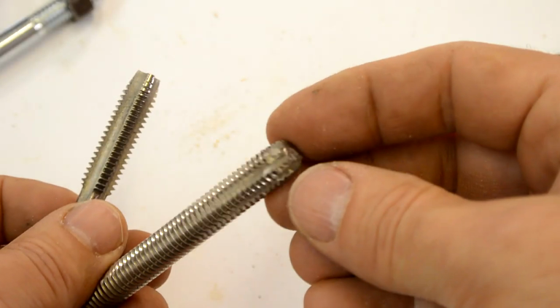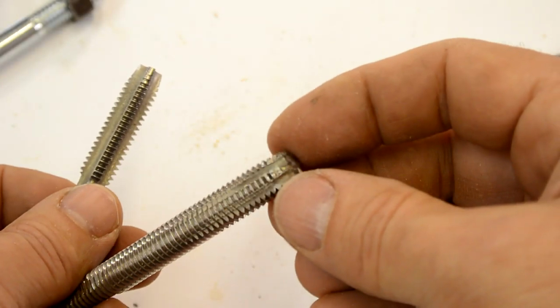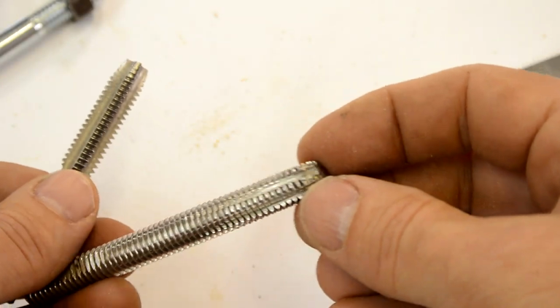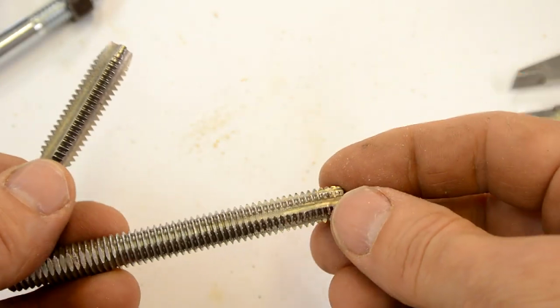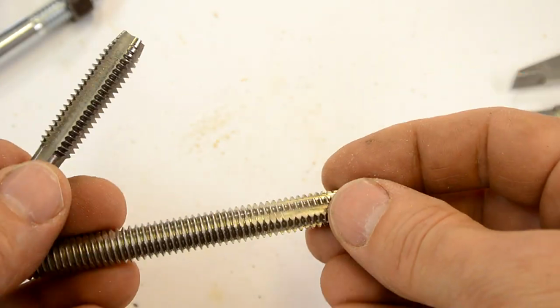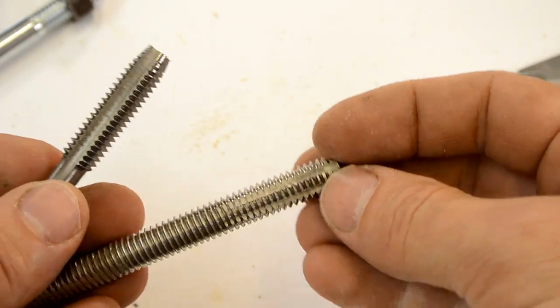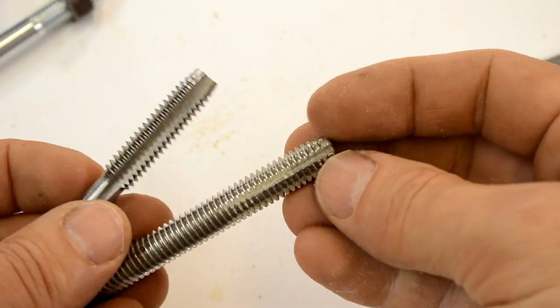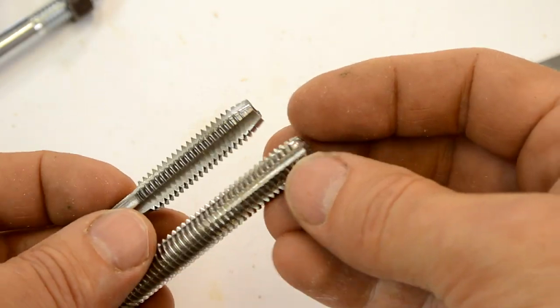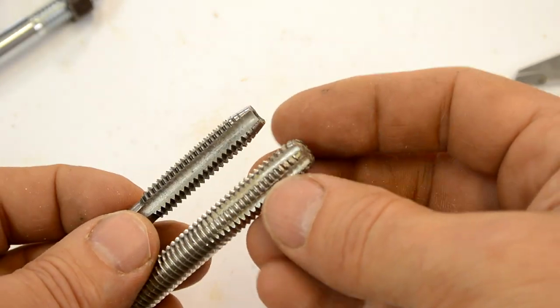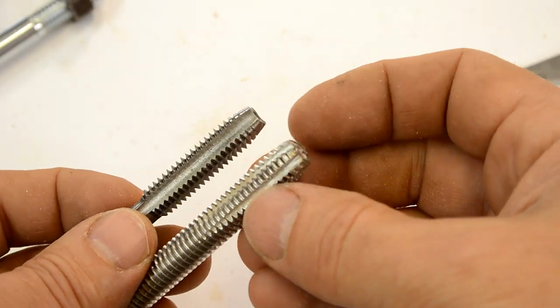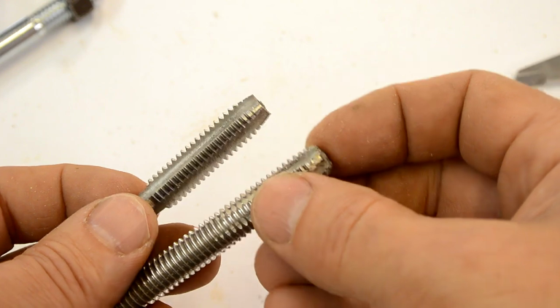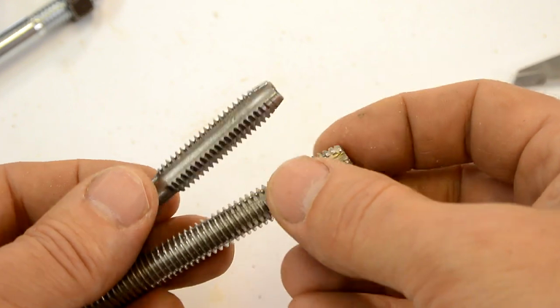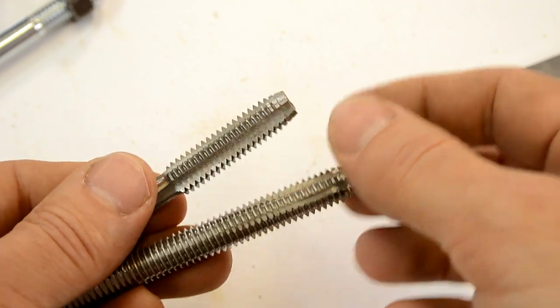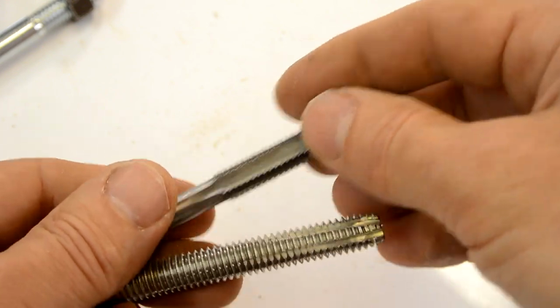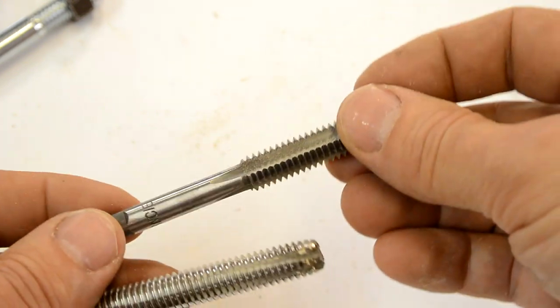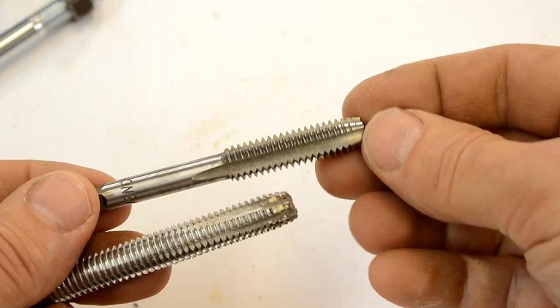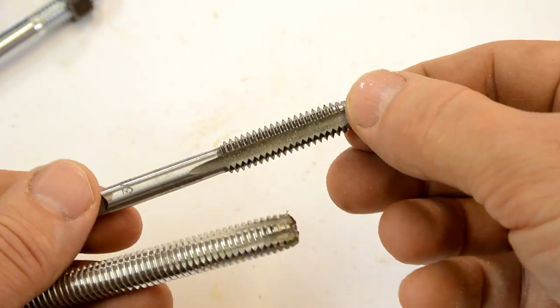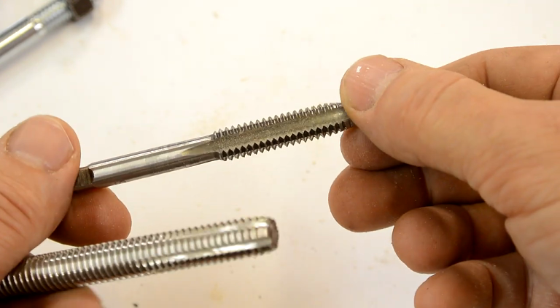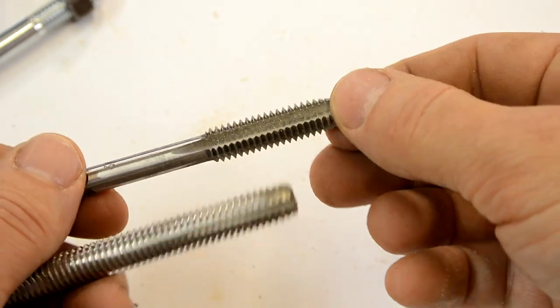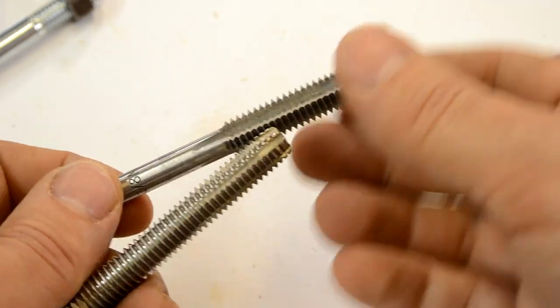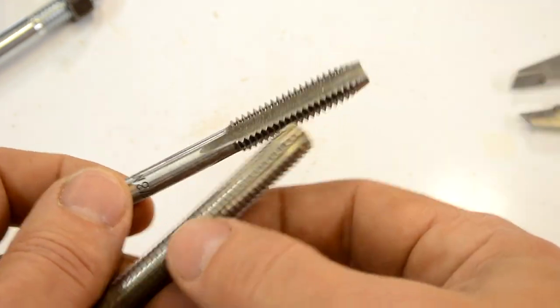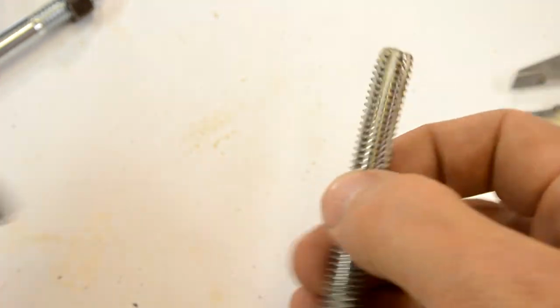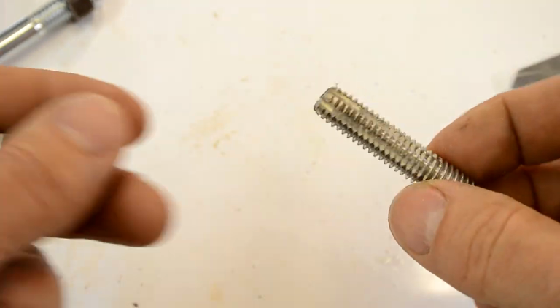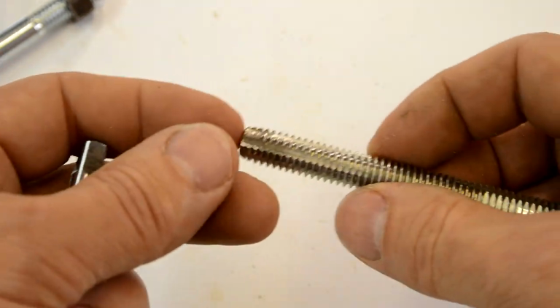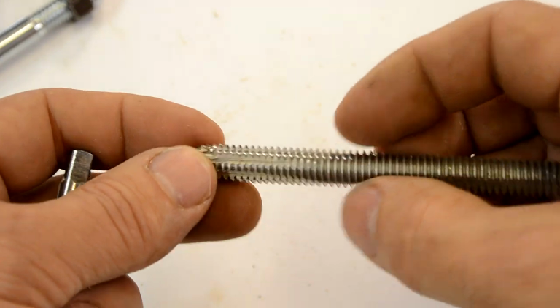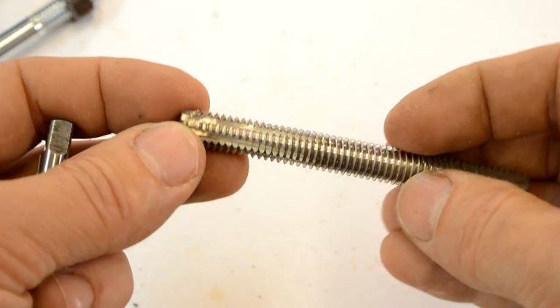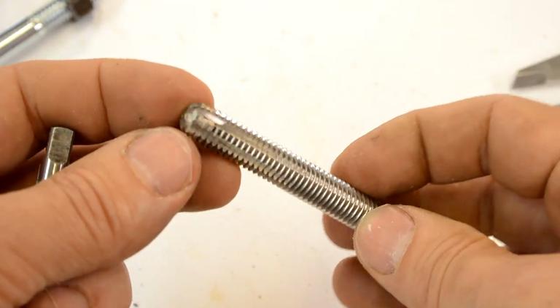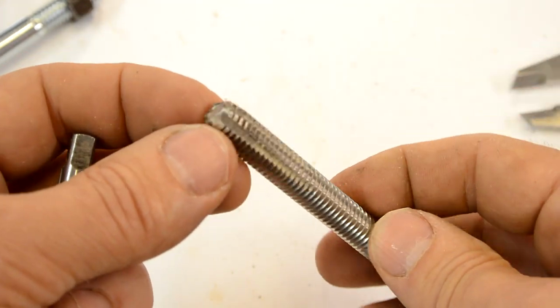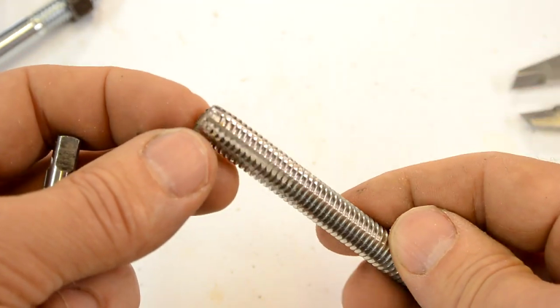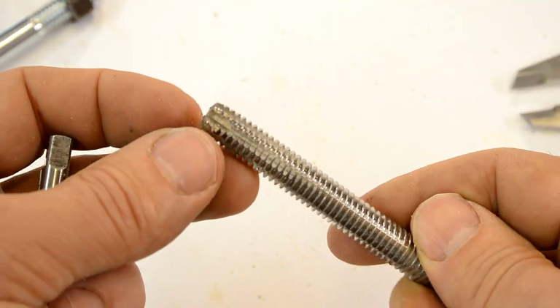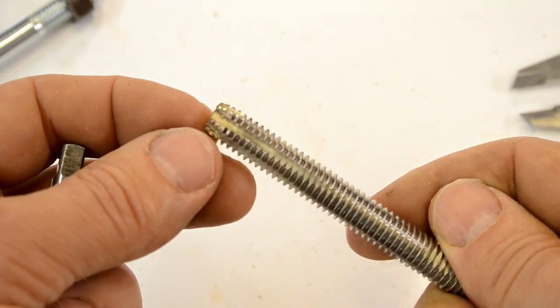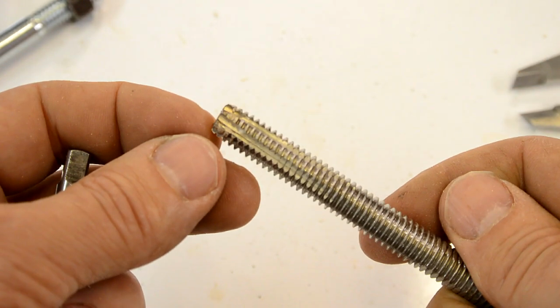So by making a thread tap out of a regular screw you can actually cut the thread a little bit tighter than with an actual tap. And that makes for a tighter fit for the screw, which should give you more hold.